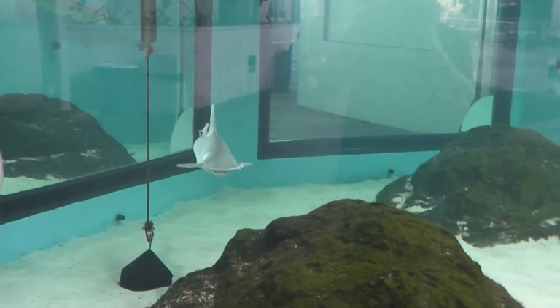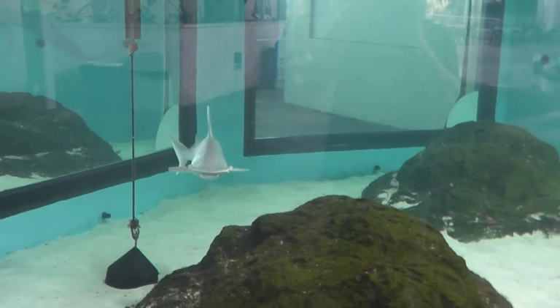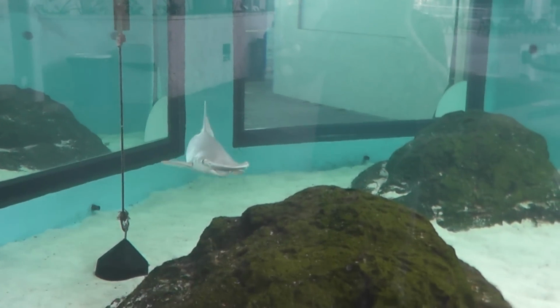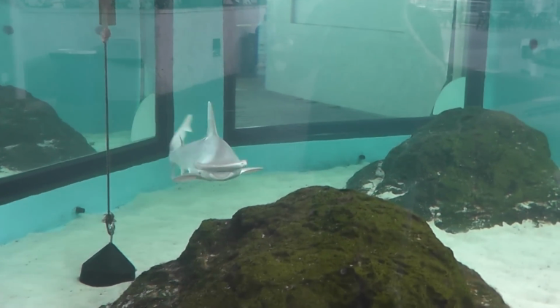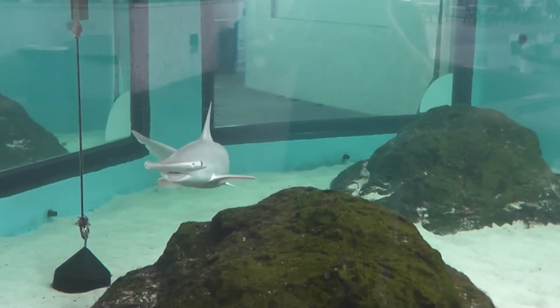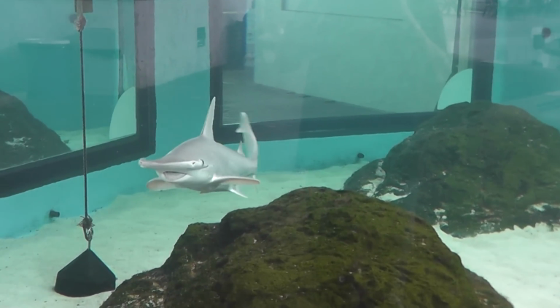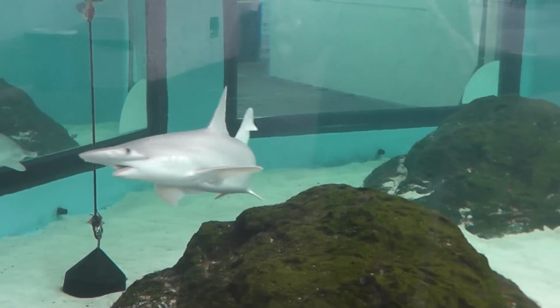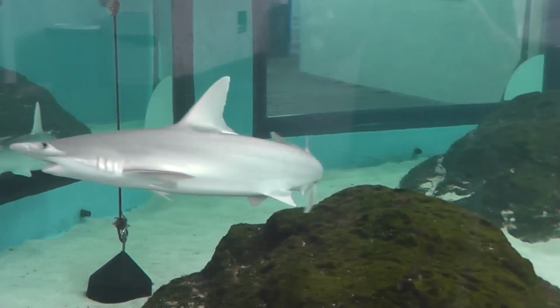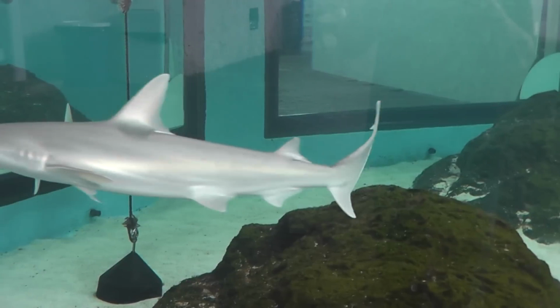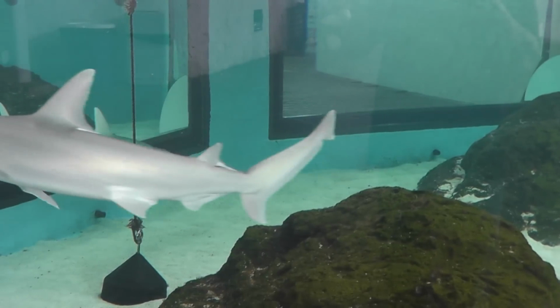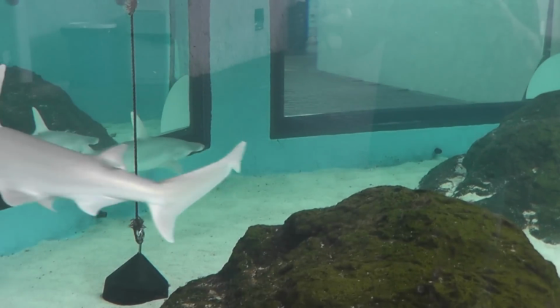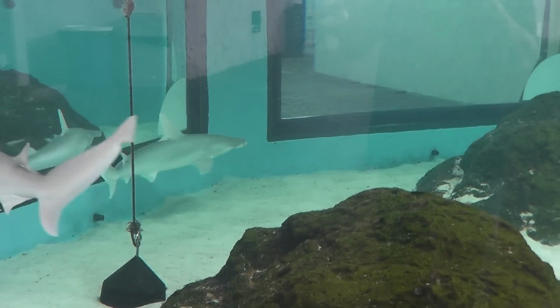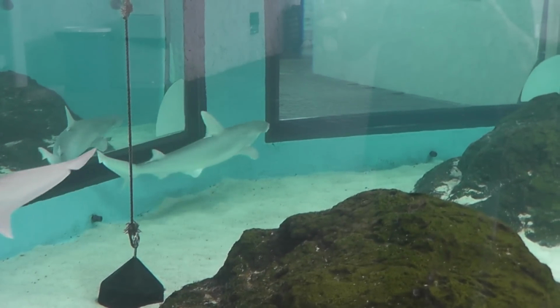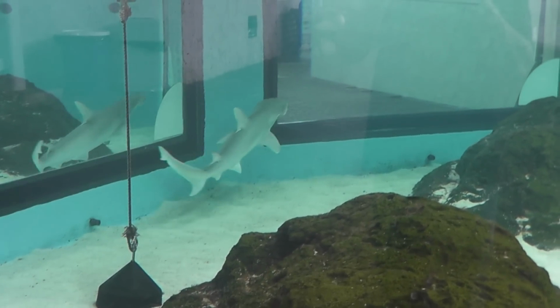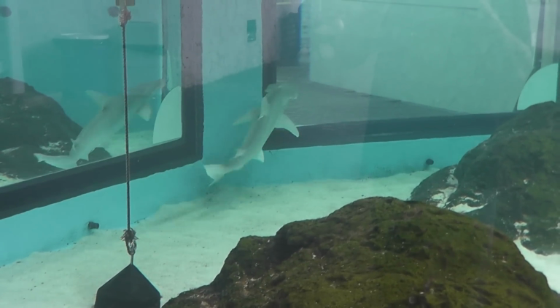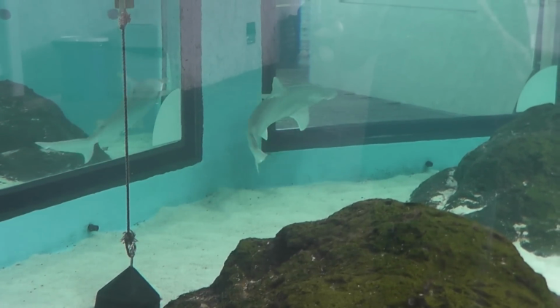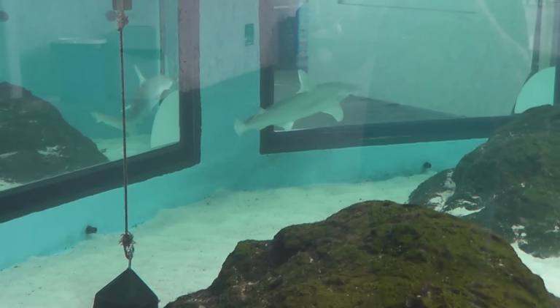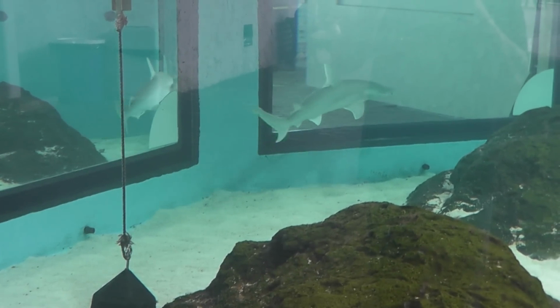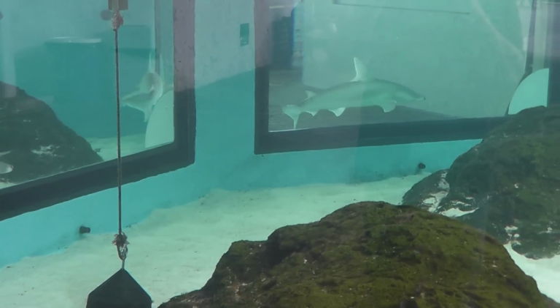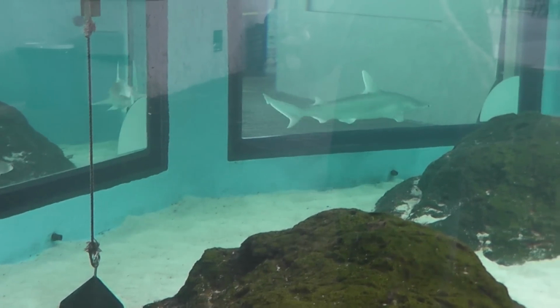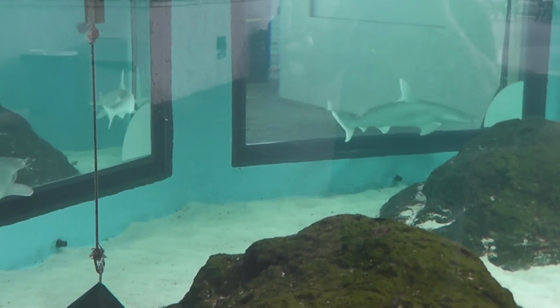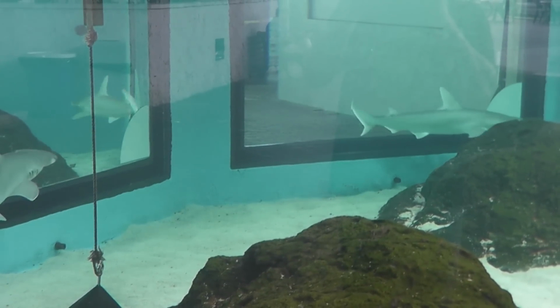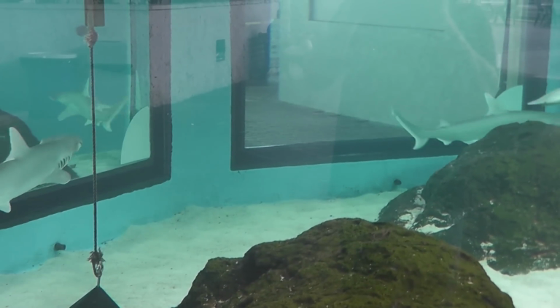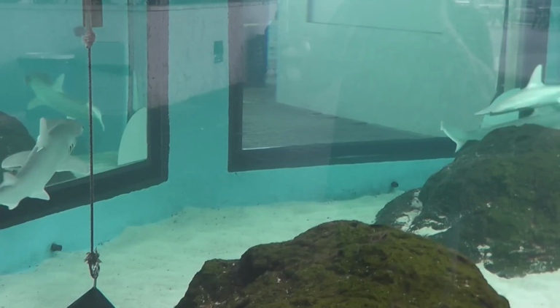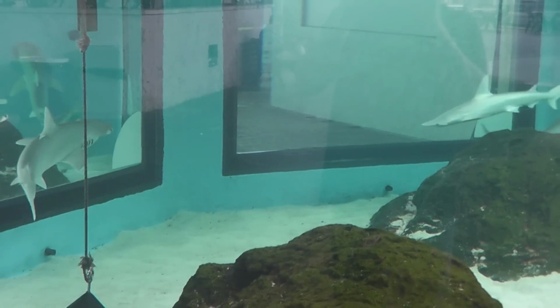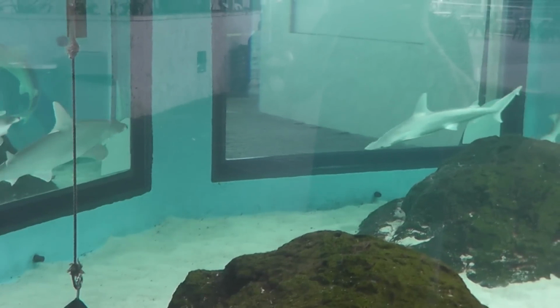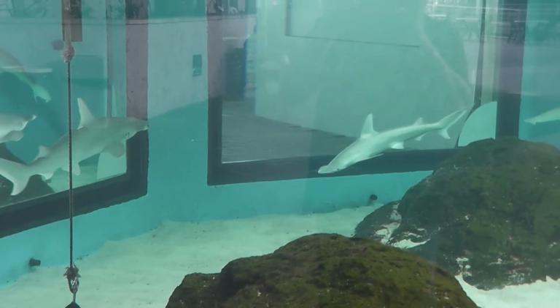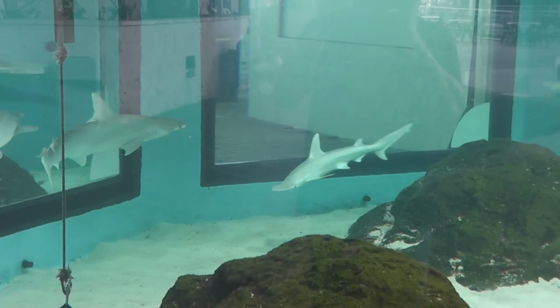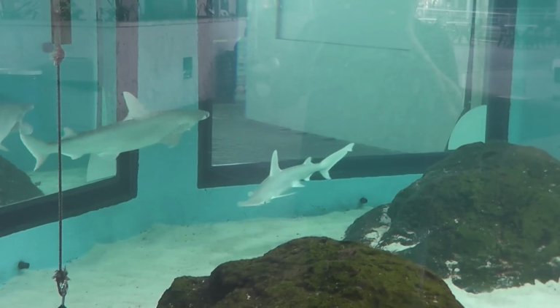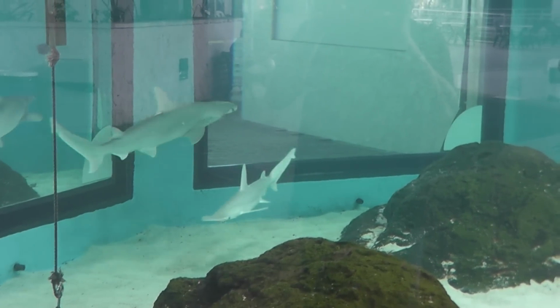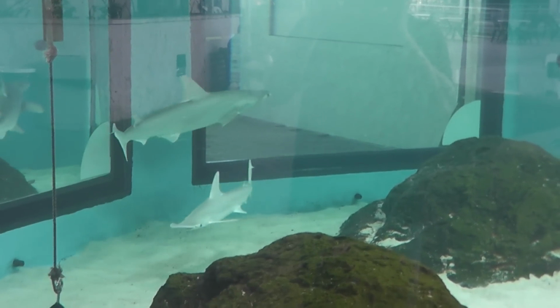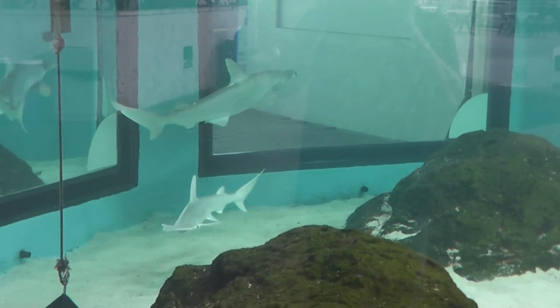This species is the smallest member of the hammerhead family, and is known for its distinctly shovel-shaped snout. Bonnethead sharks use coastal bays and beaches during the summer, and are thought to move offshore during the winter.